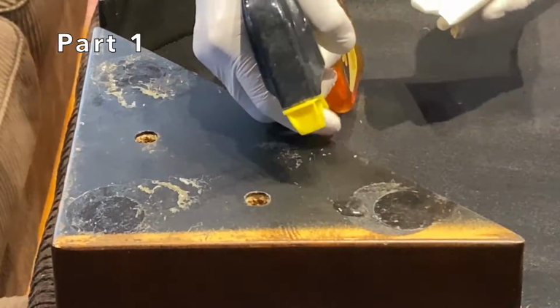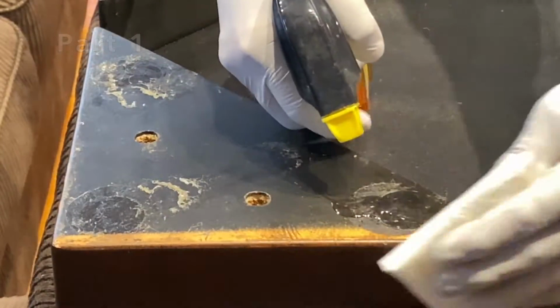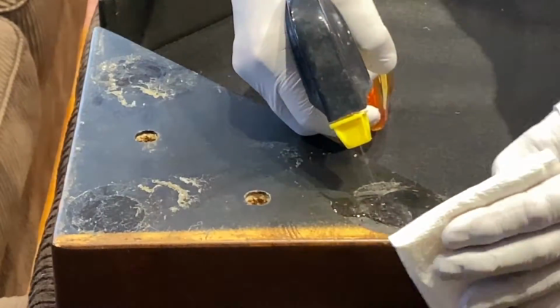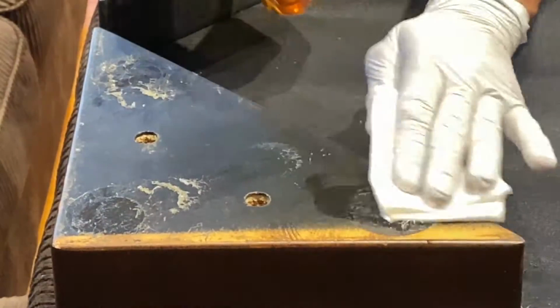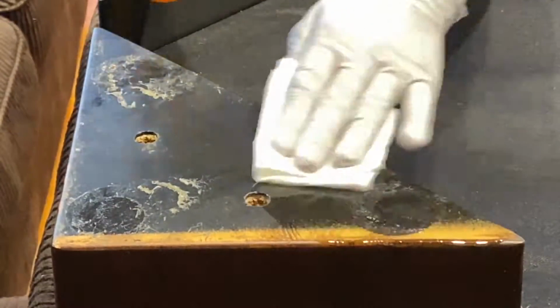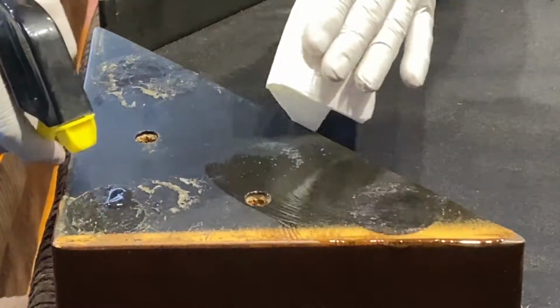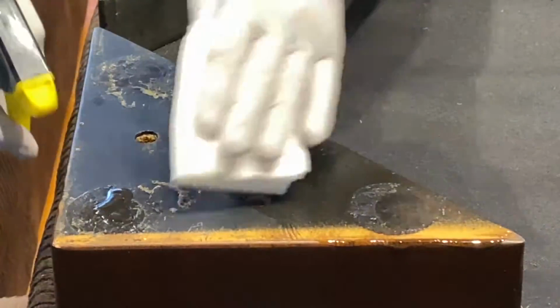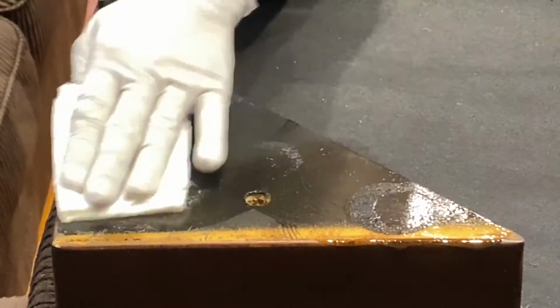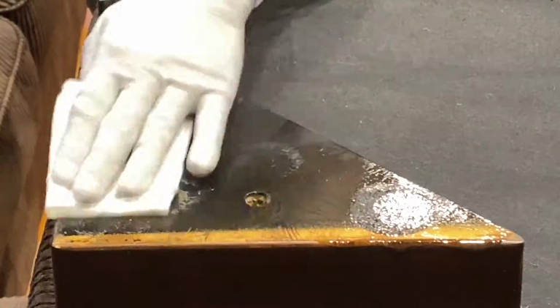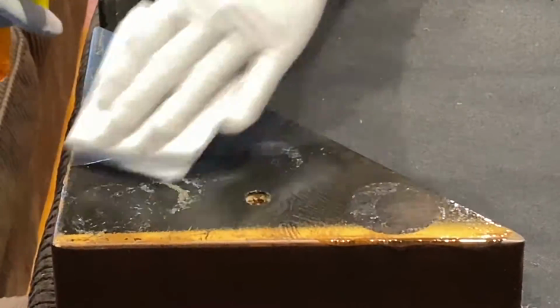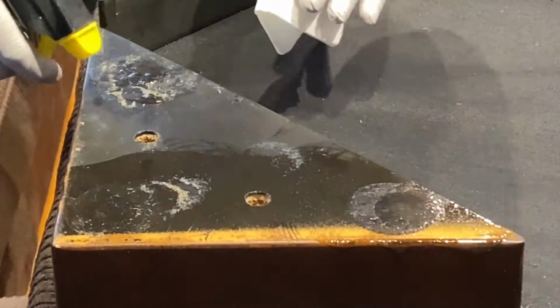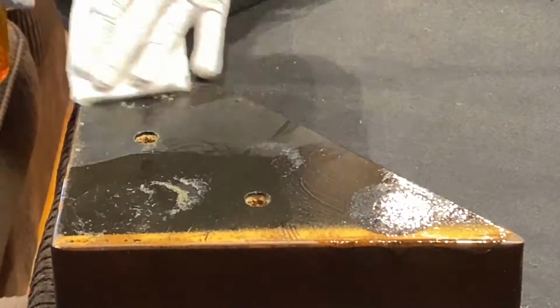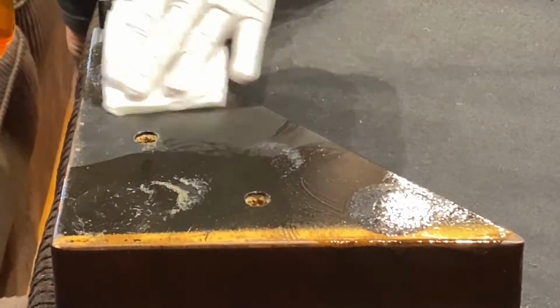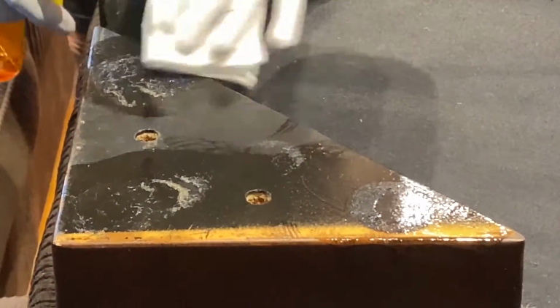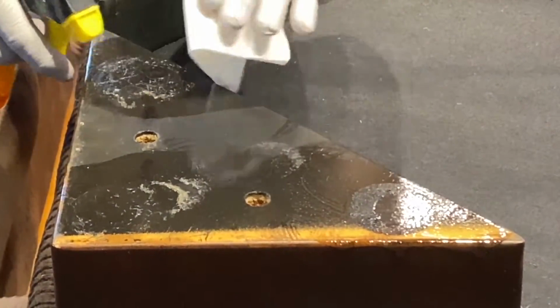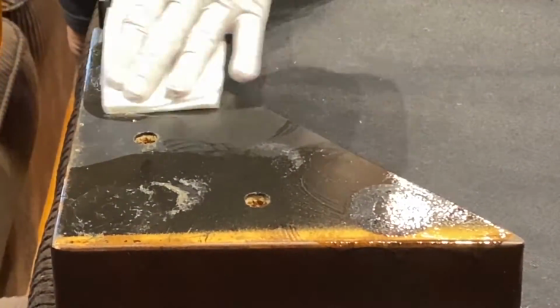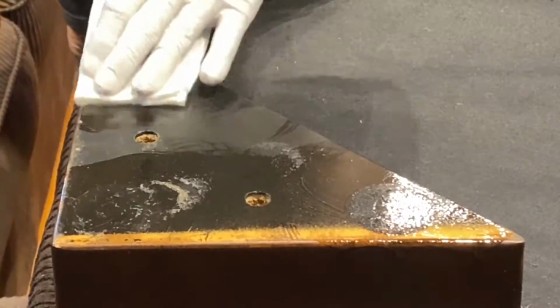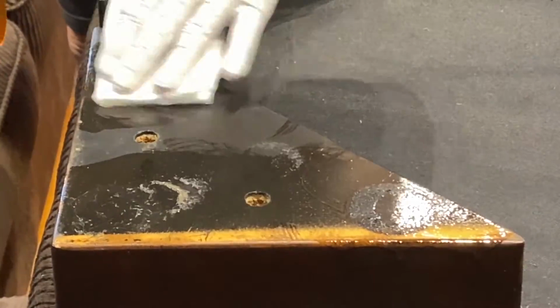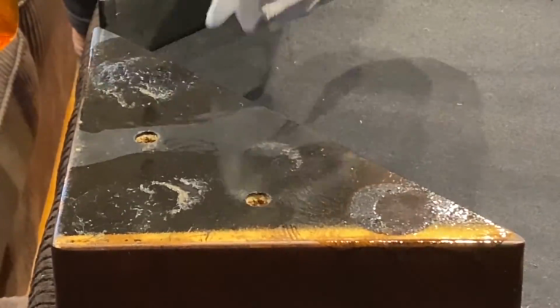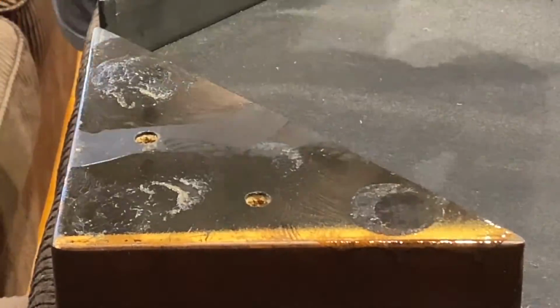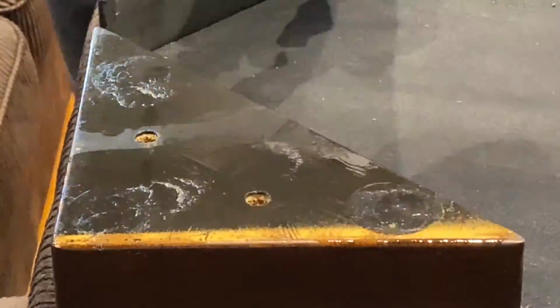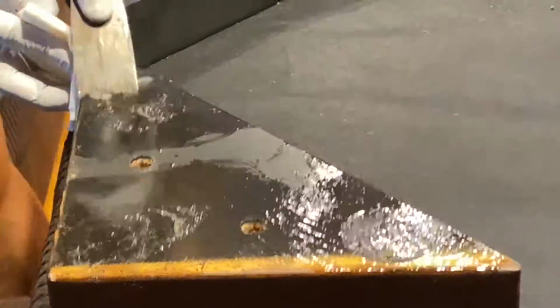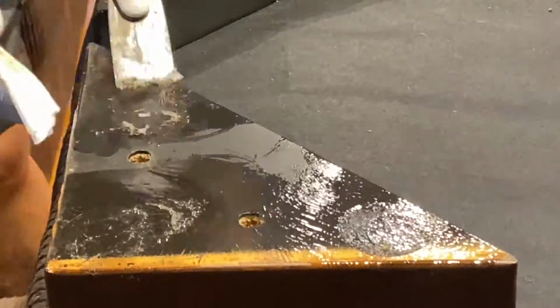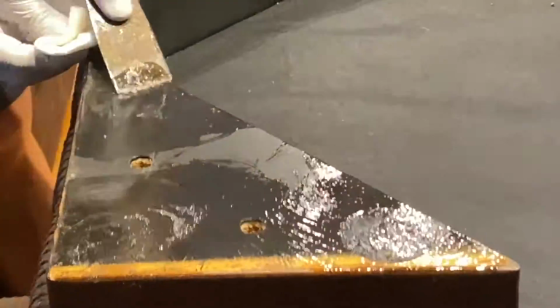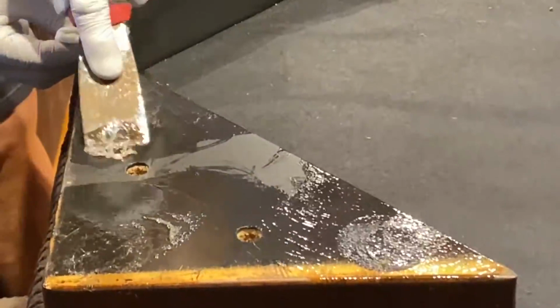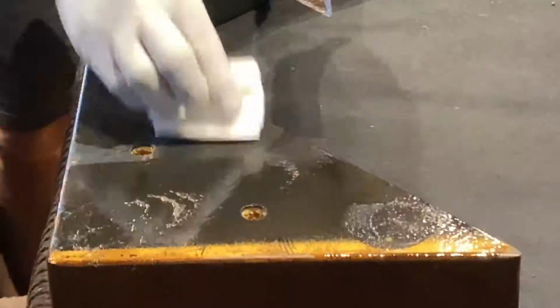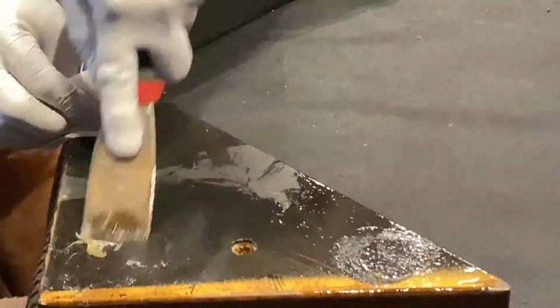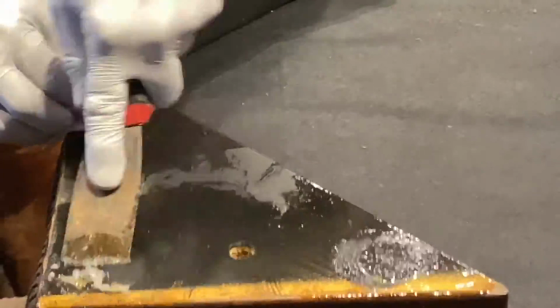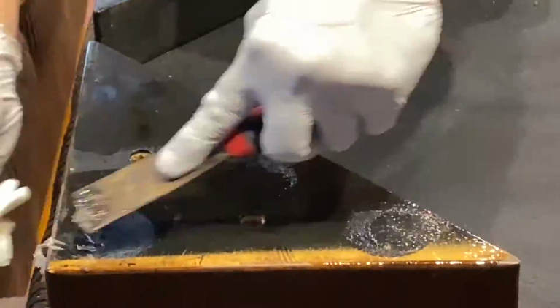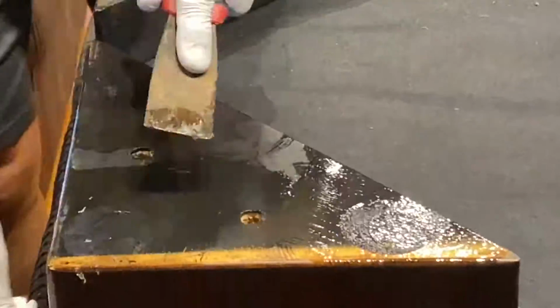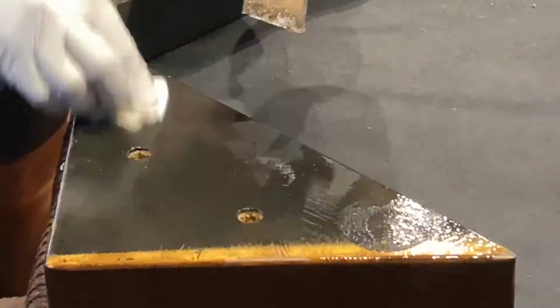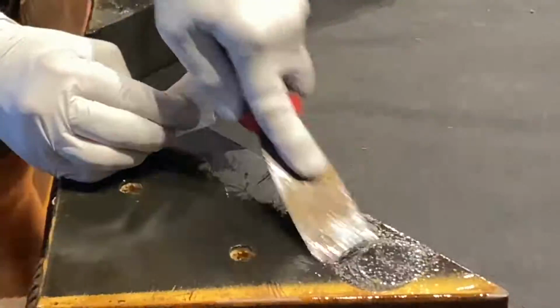Spray on, spread out and let sit for about five minutes. Then scrape off the adhesive residue and wipe off the Goo Gone.